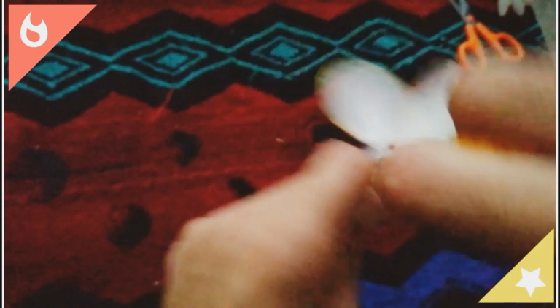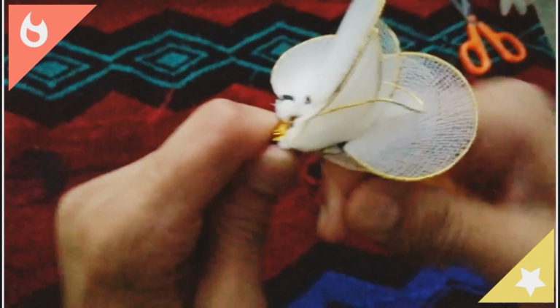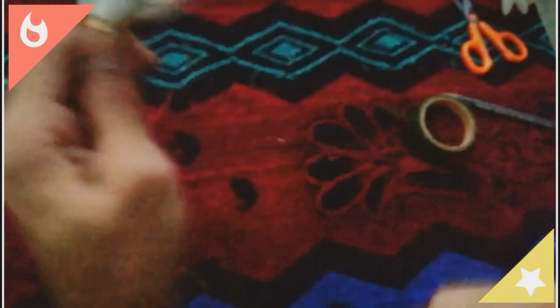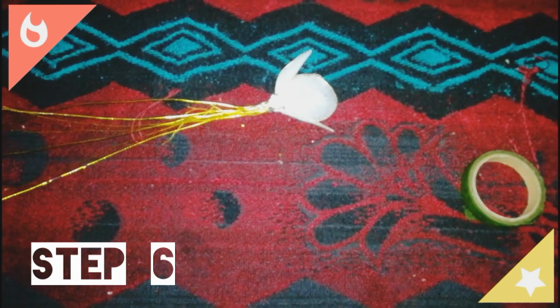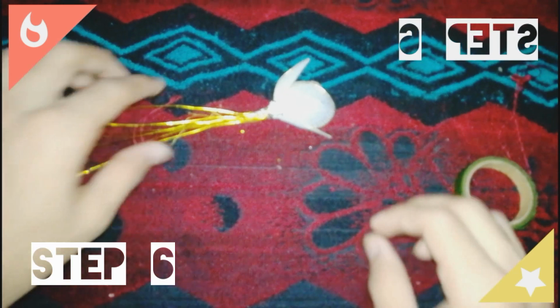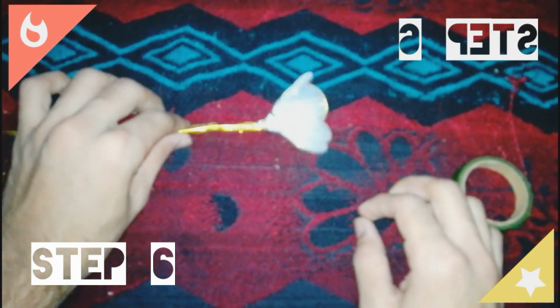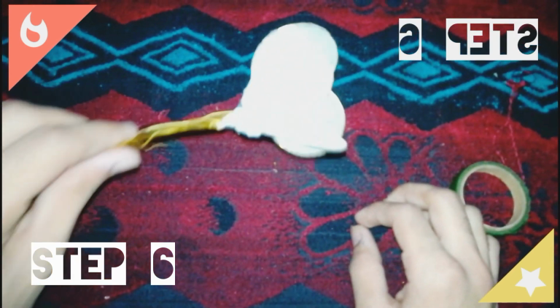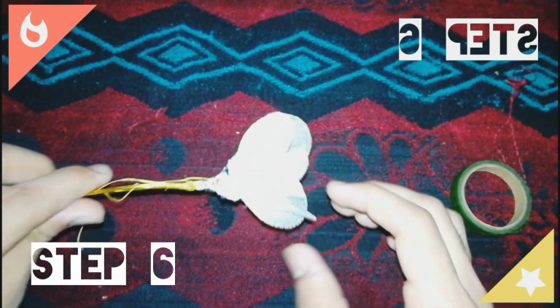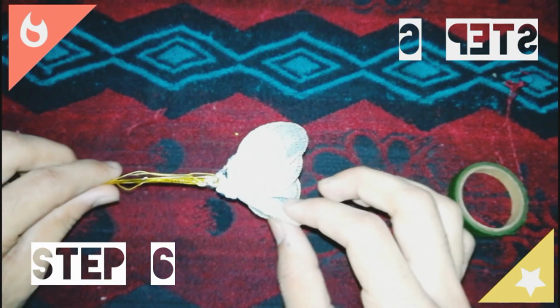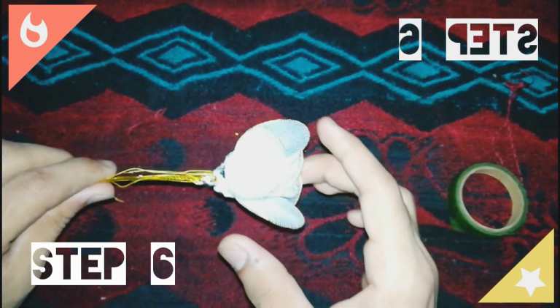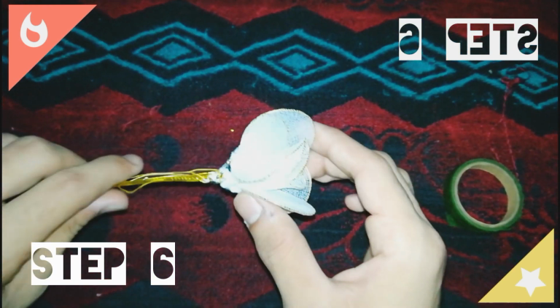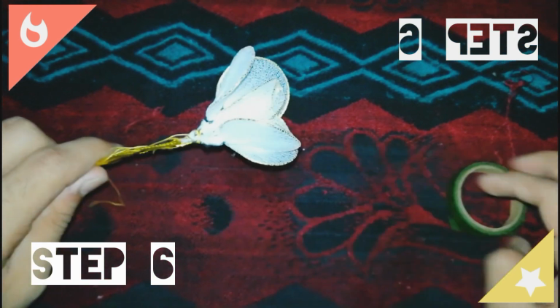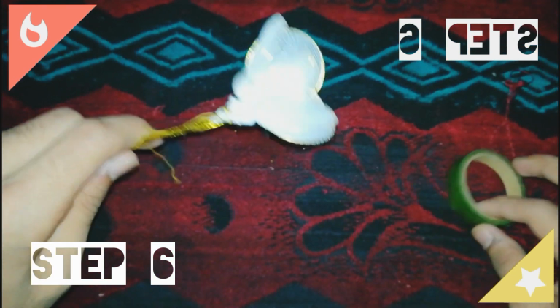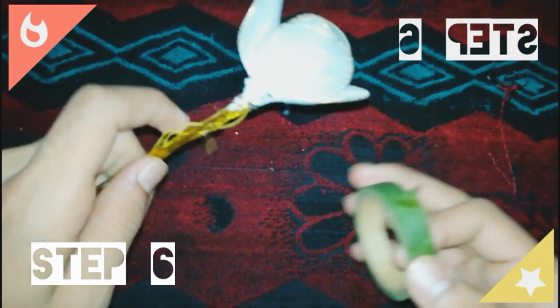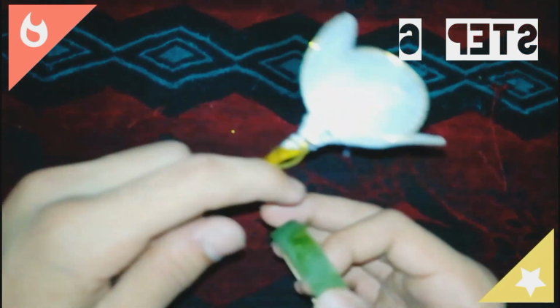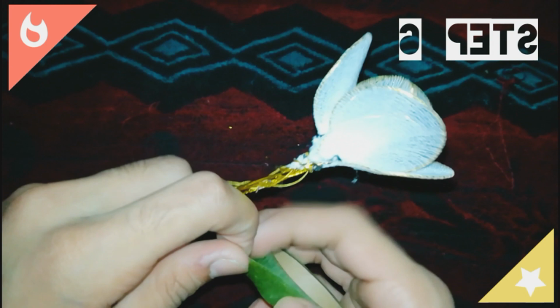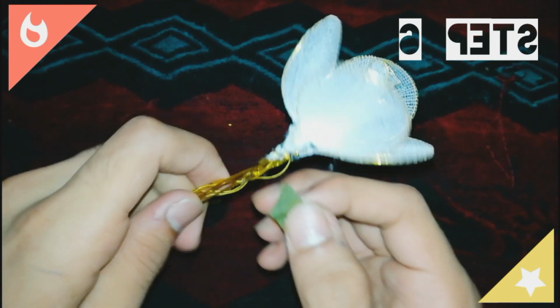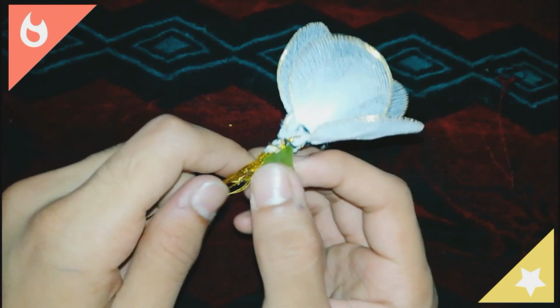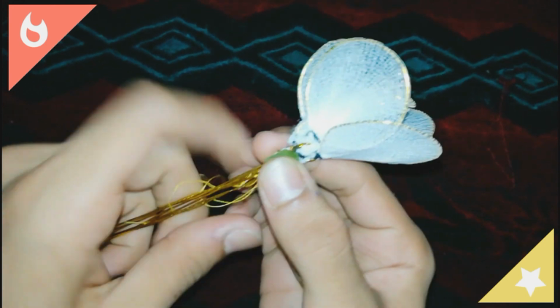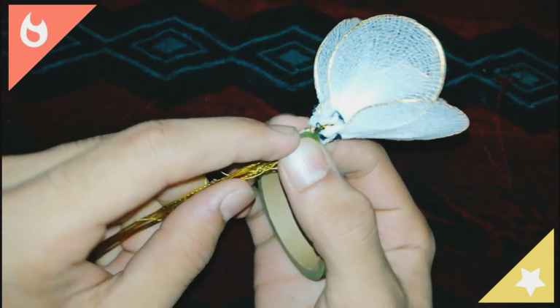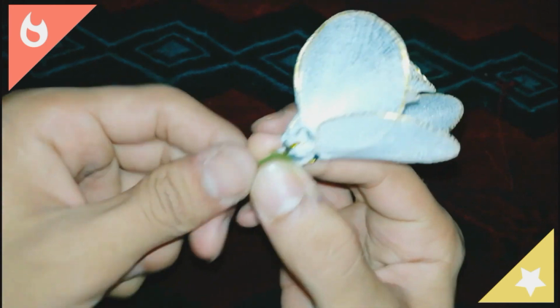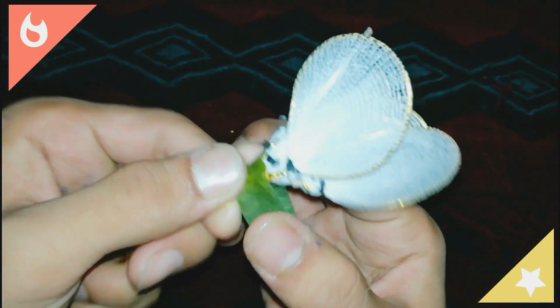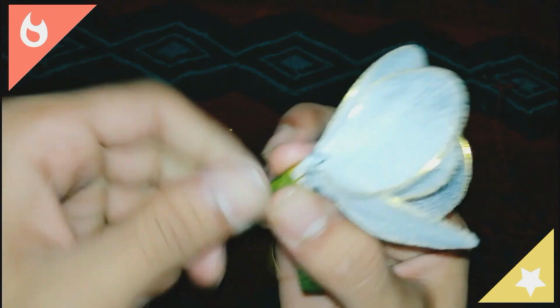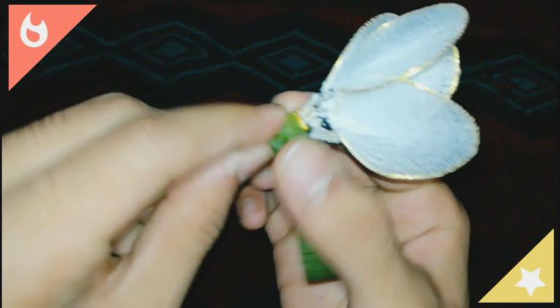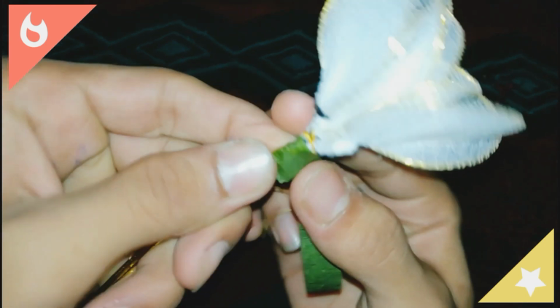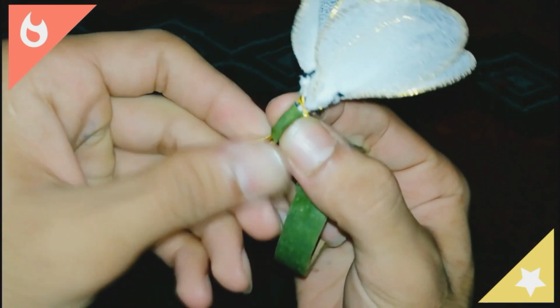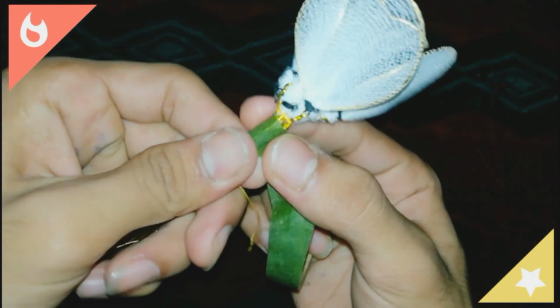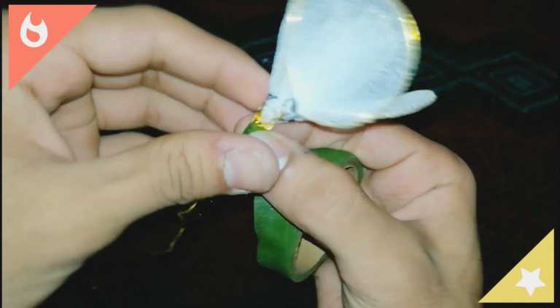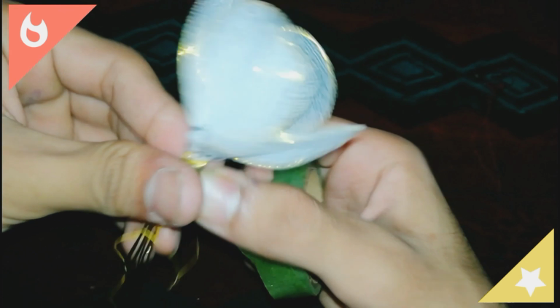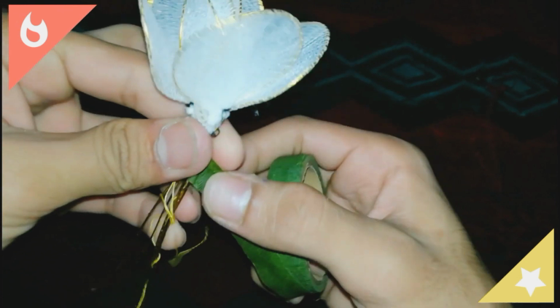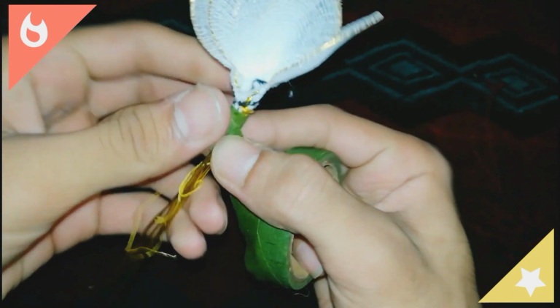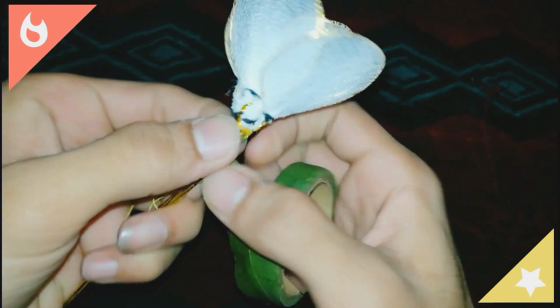Step 5. Tie one by one all the petals of the flower. Step 6. You have to wrap the green tape around the stem of the flower so that it will give you a natural look.